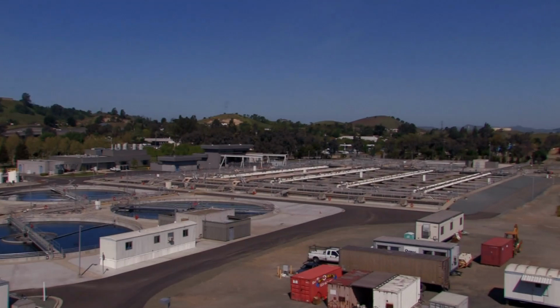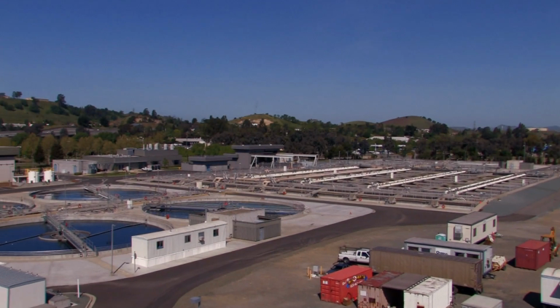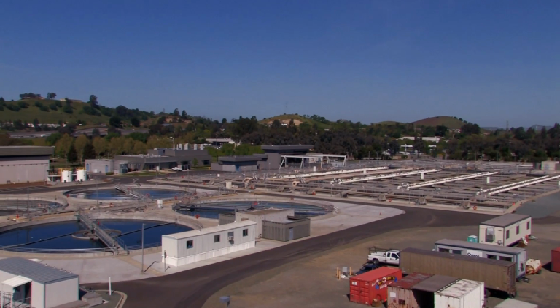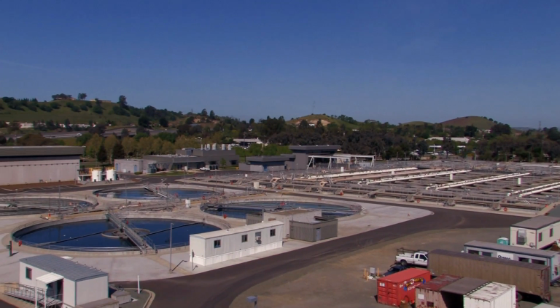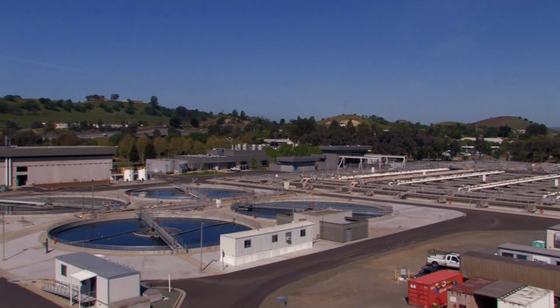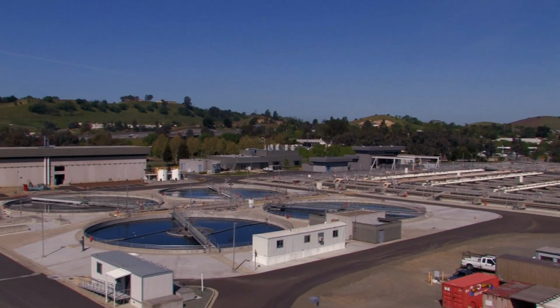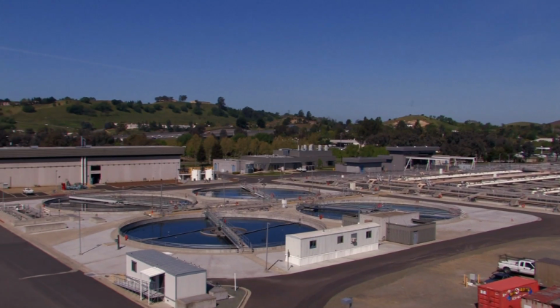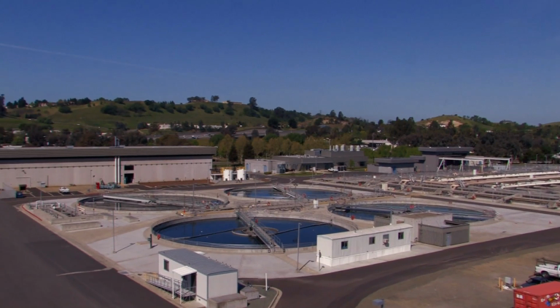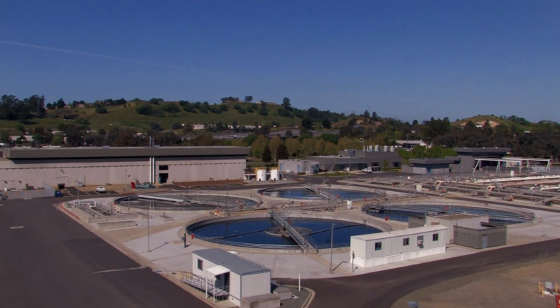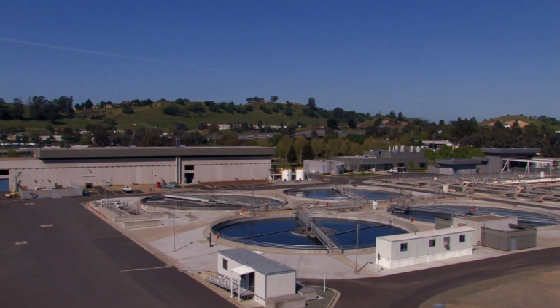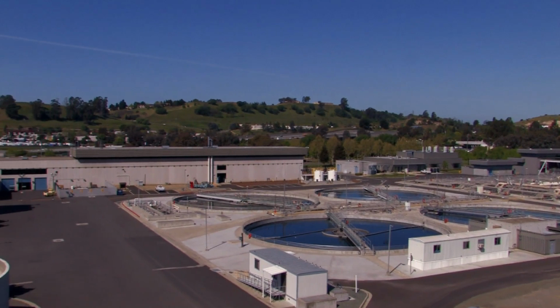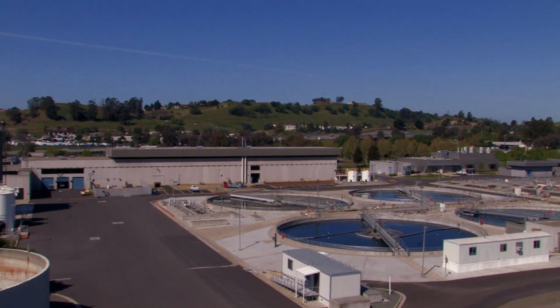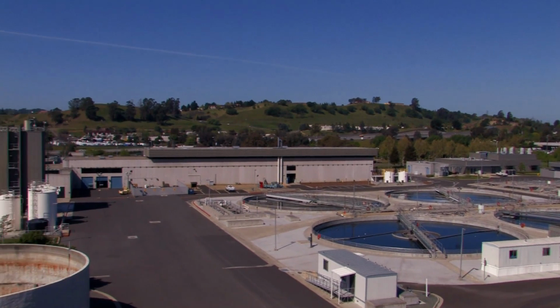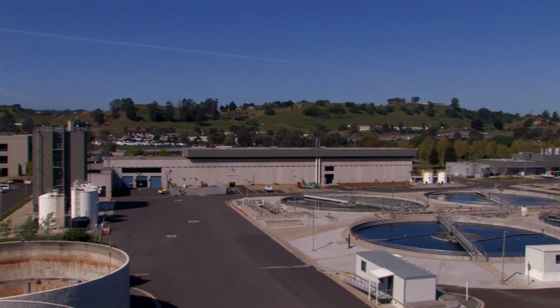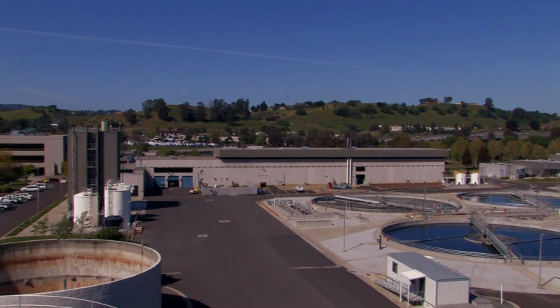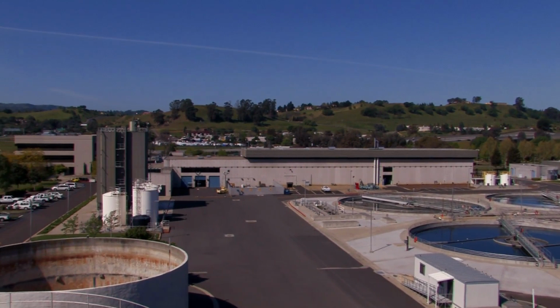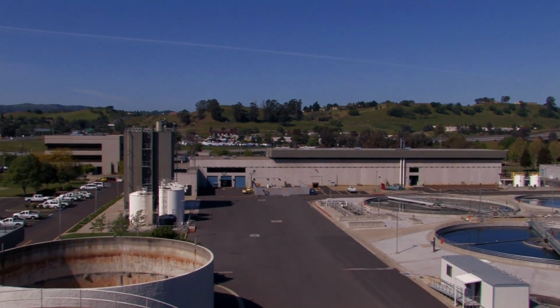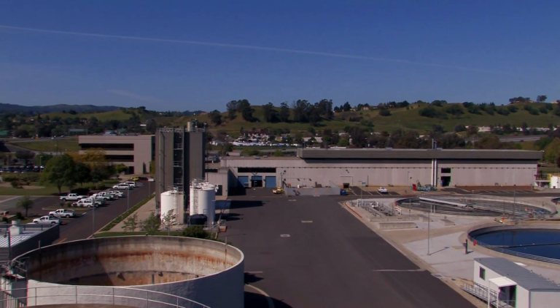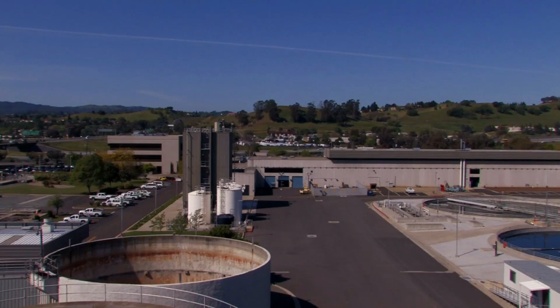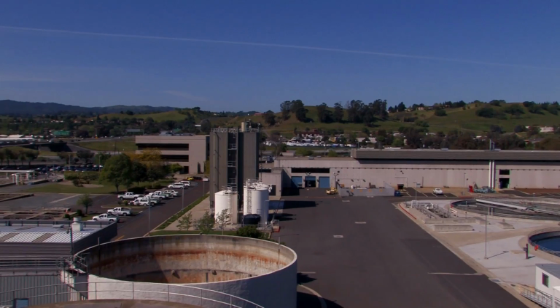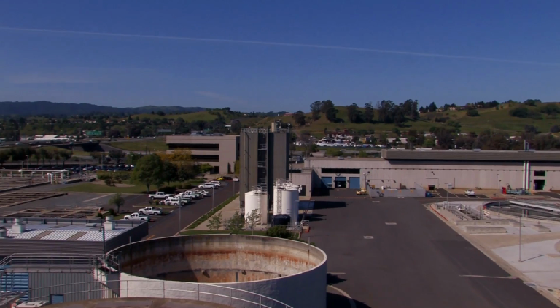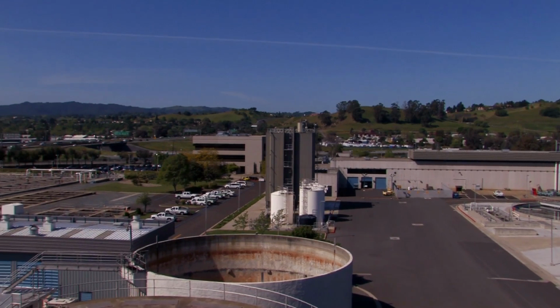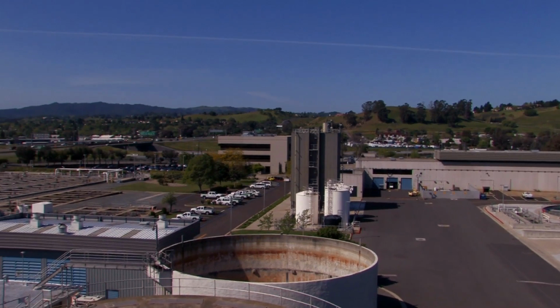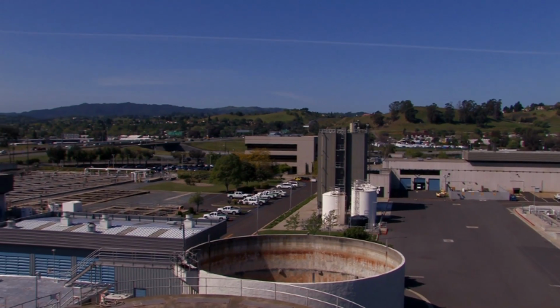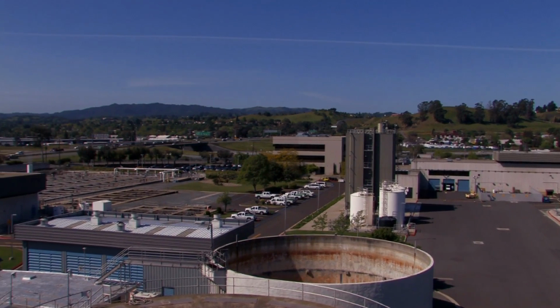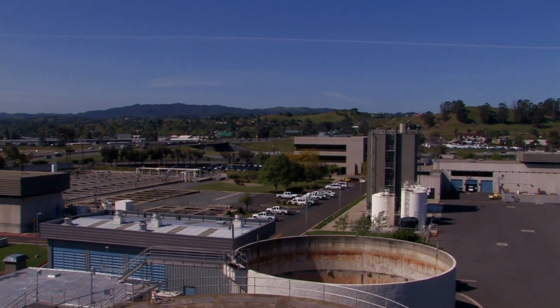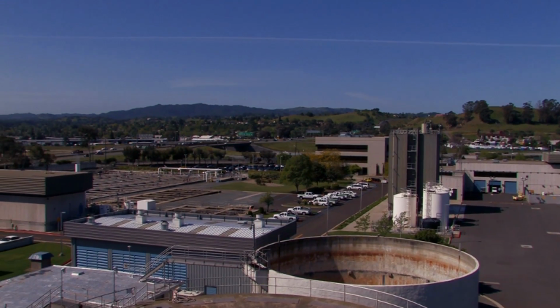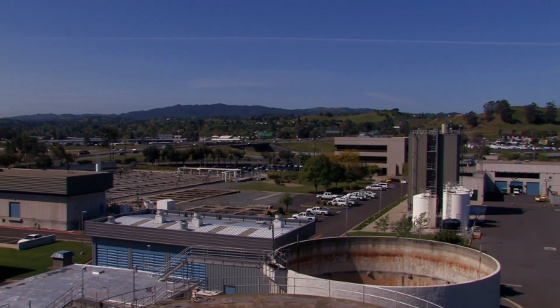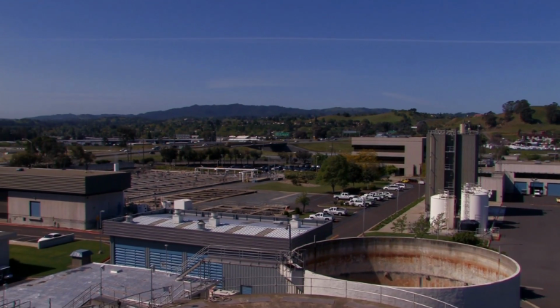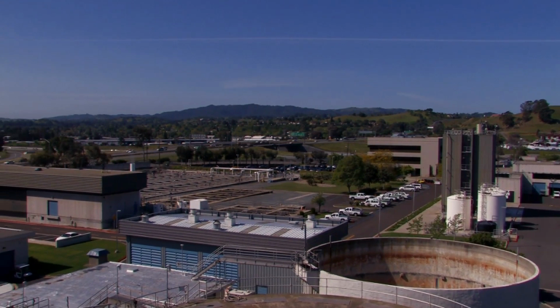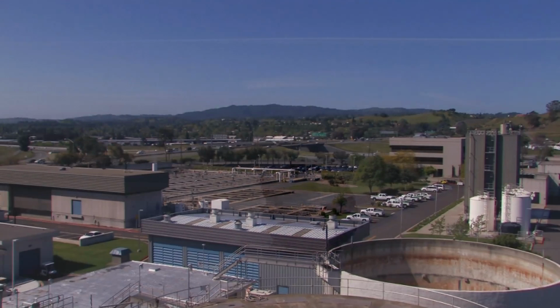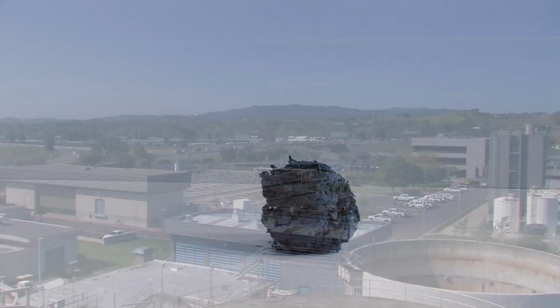According to the EPA, California wastewater treatment plants generate 750,000 dry tons of biosolids each year. Biosolids are the organic matter left behind after the wastewater treatment process.